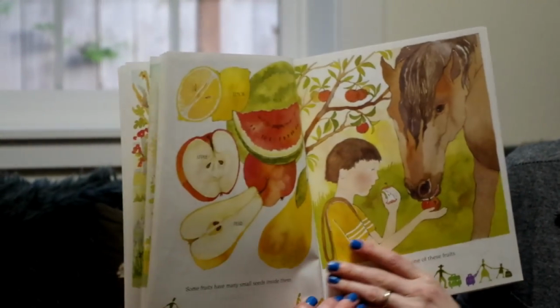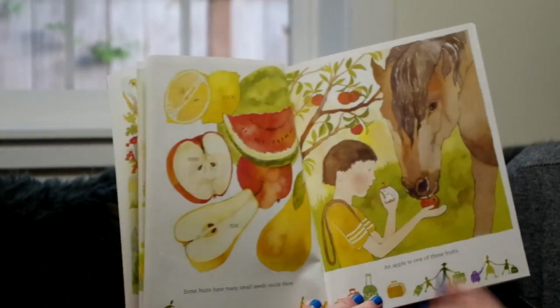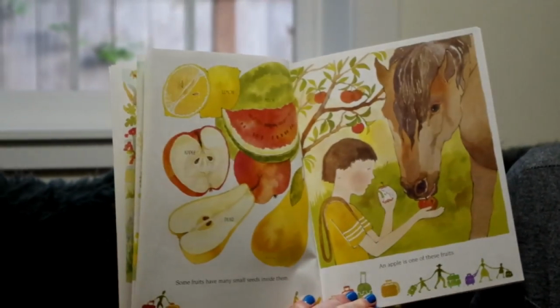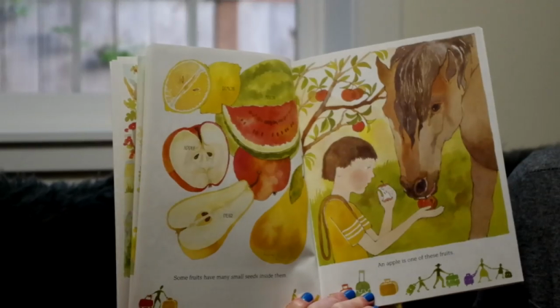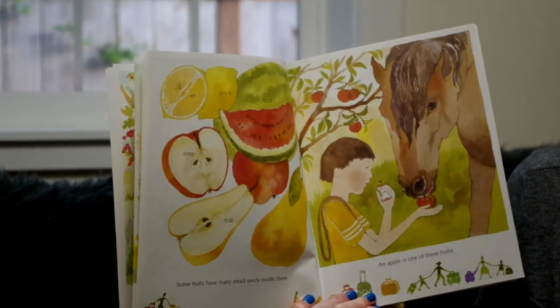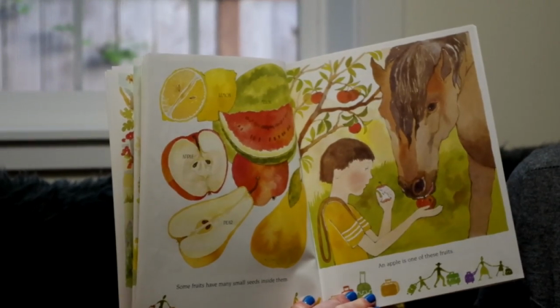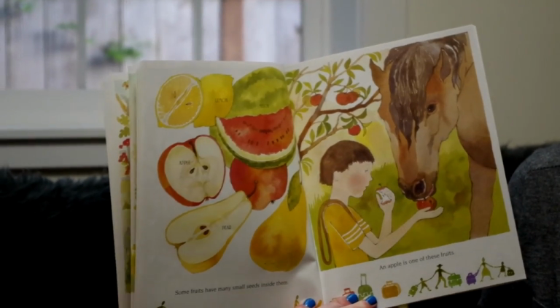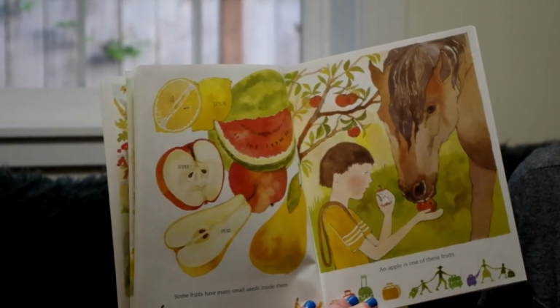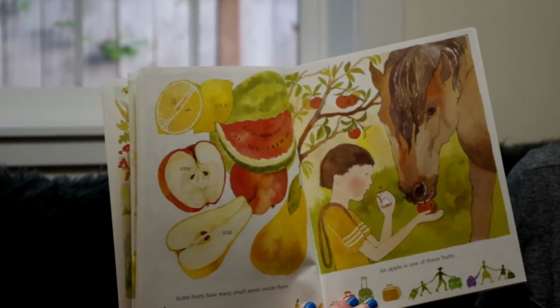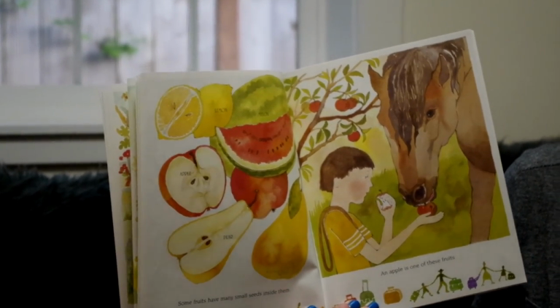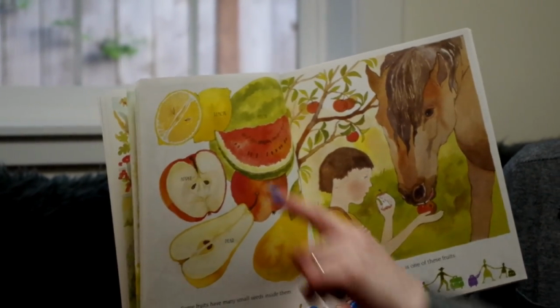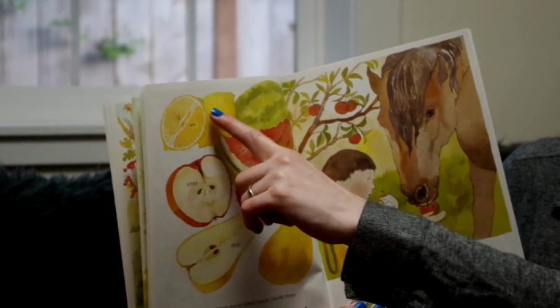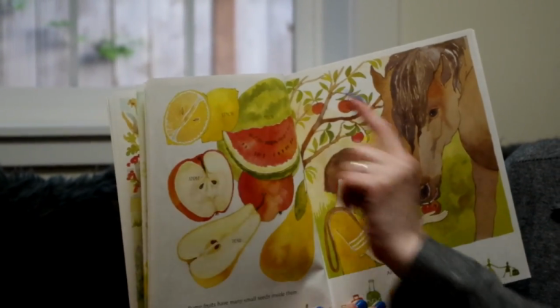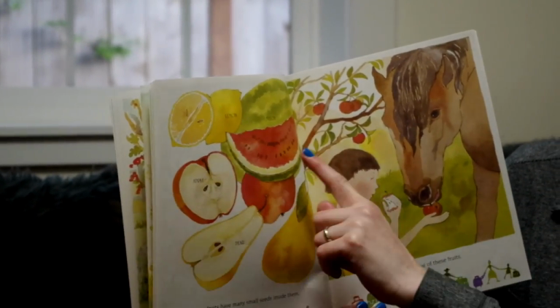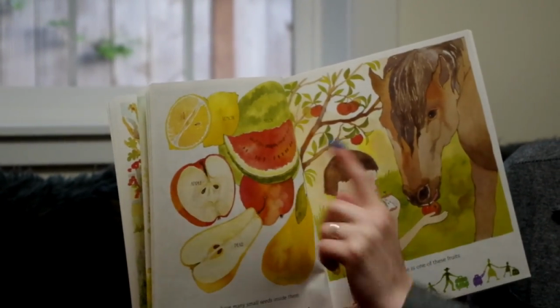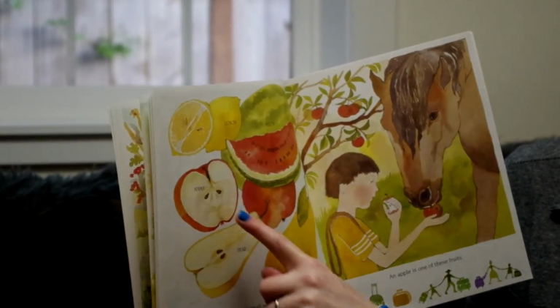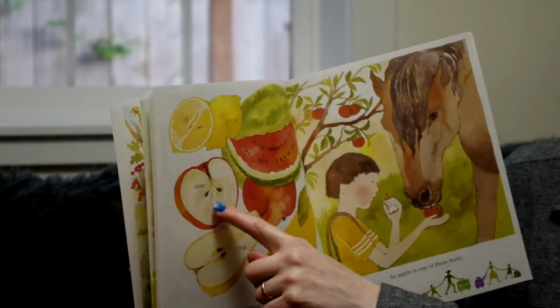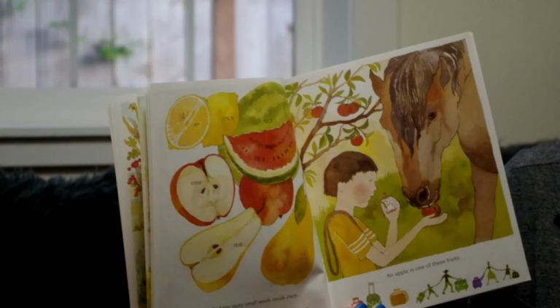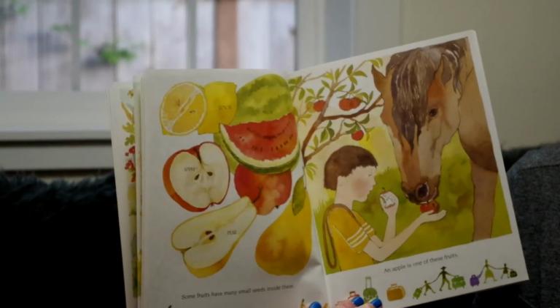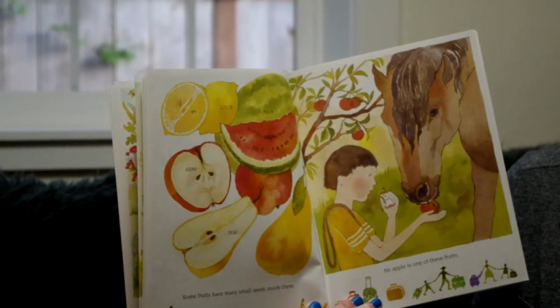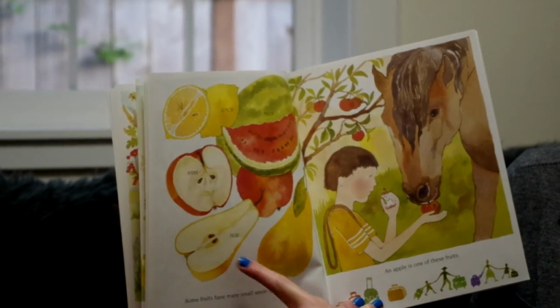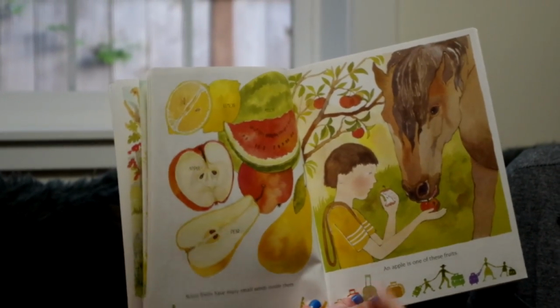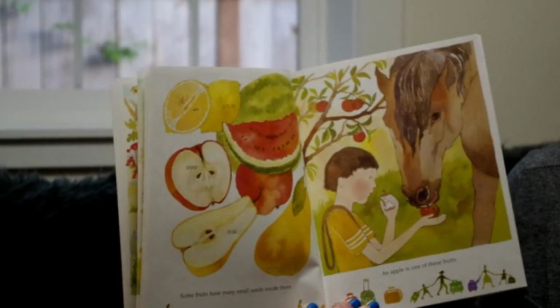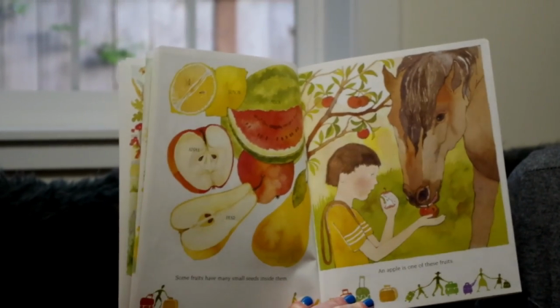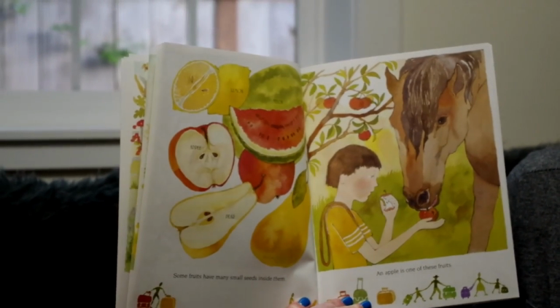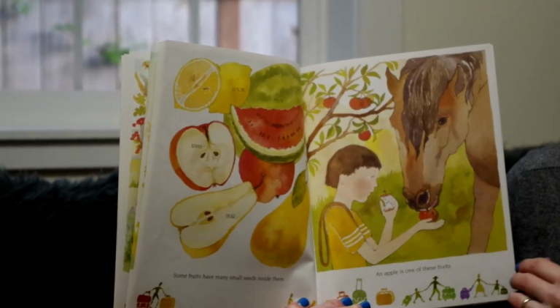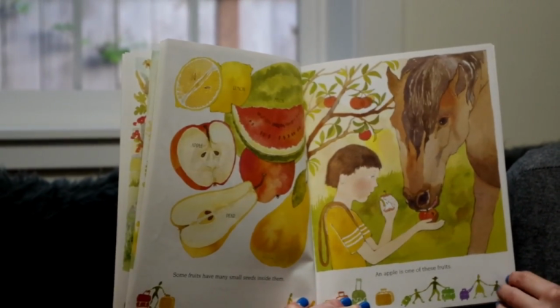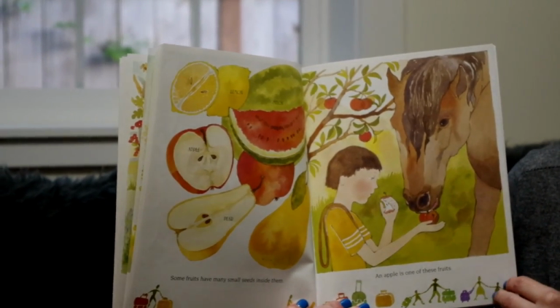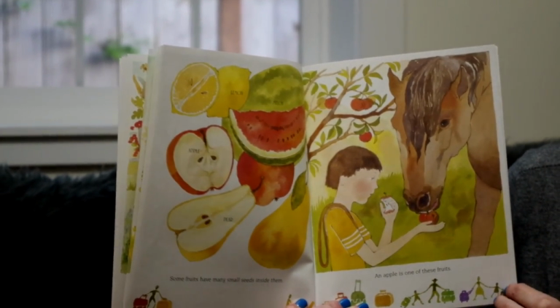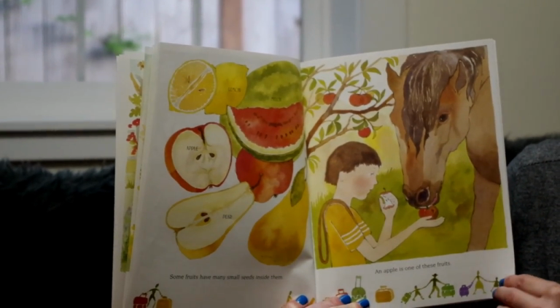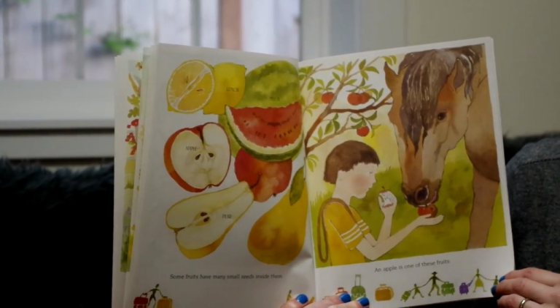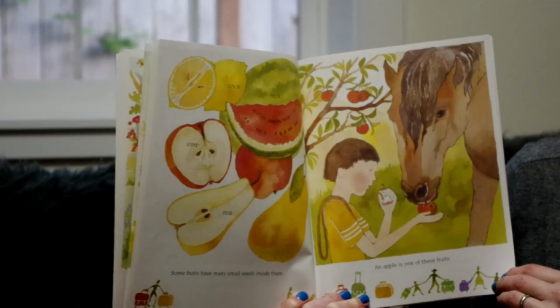Some fruits have many small seeds inside of them, like a lemon, a watermelon, an apple, a pear. An apple is one of these fruits.